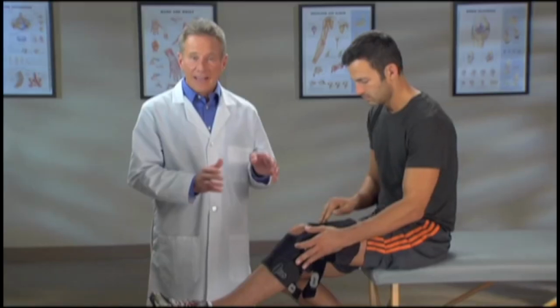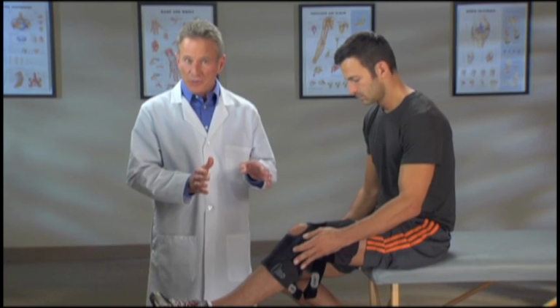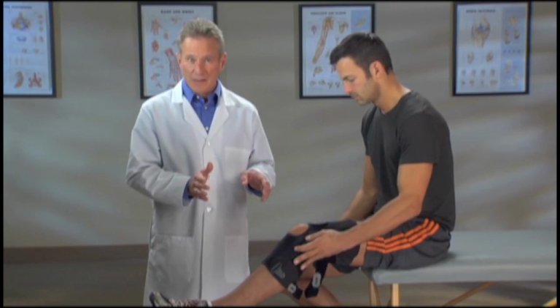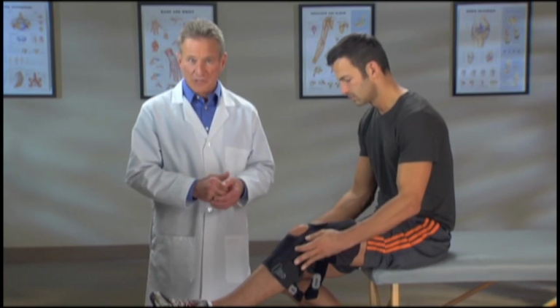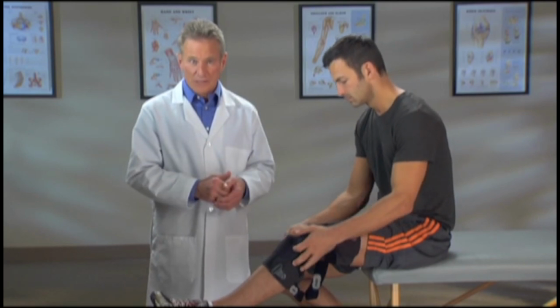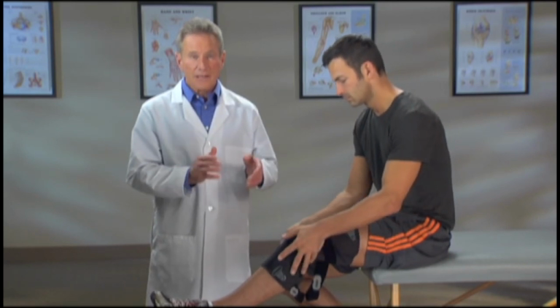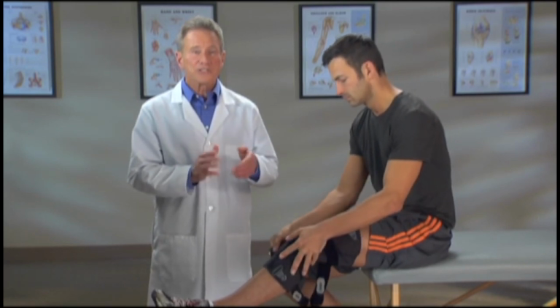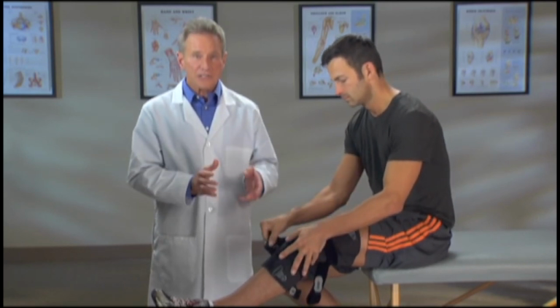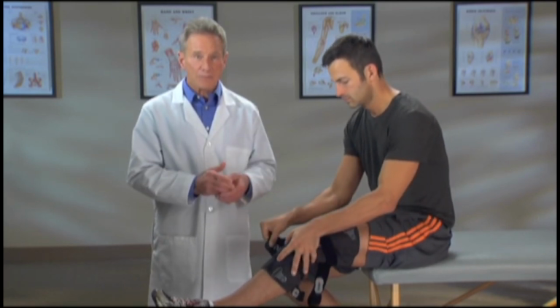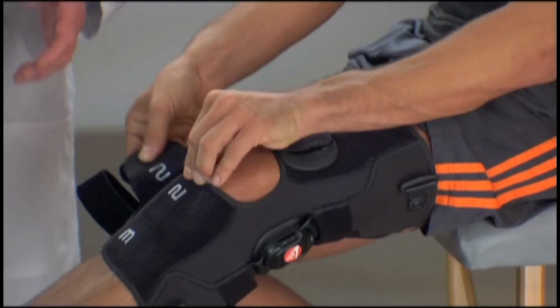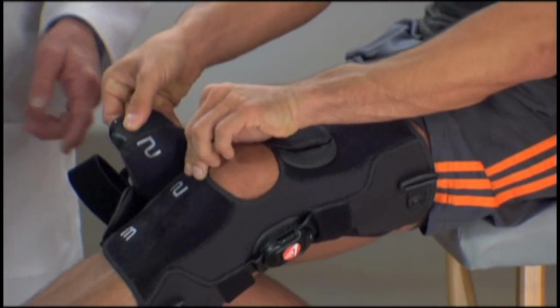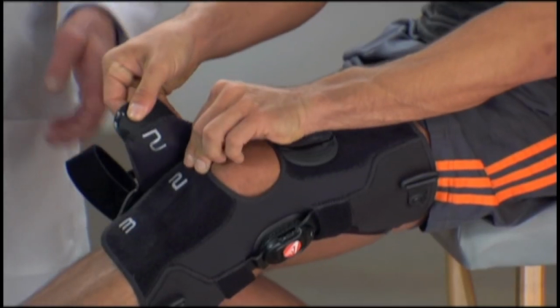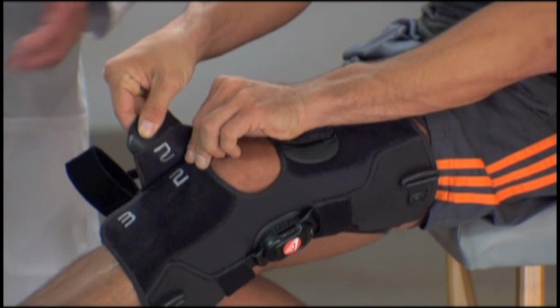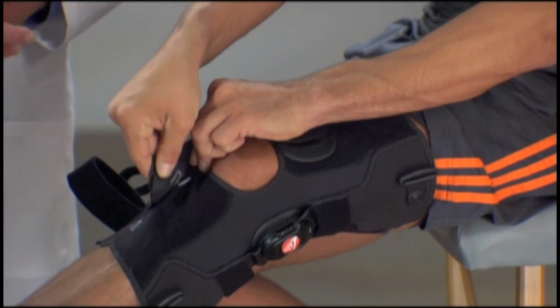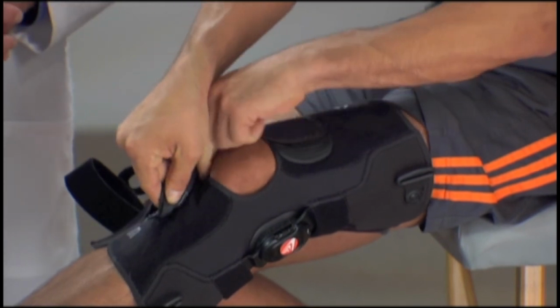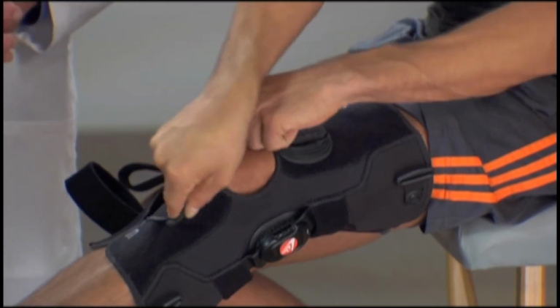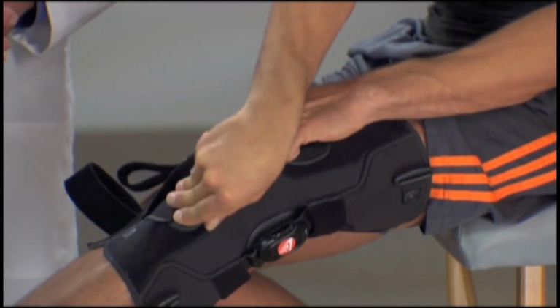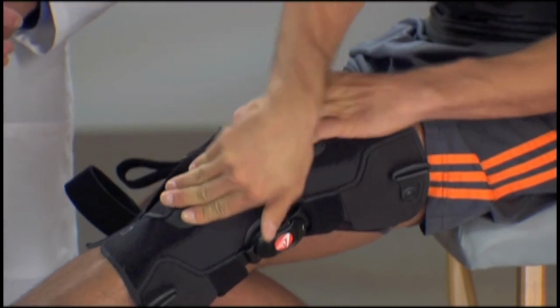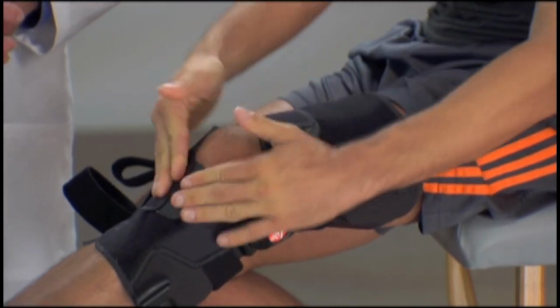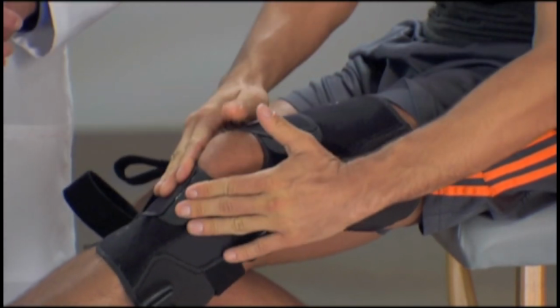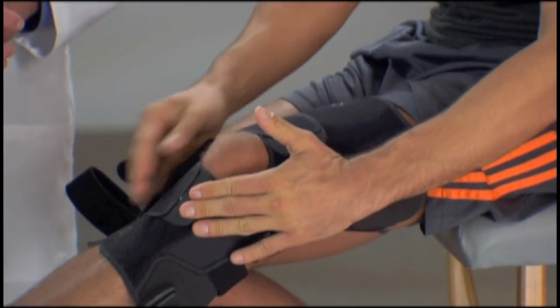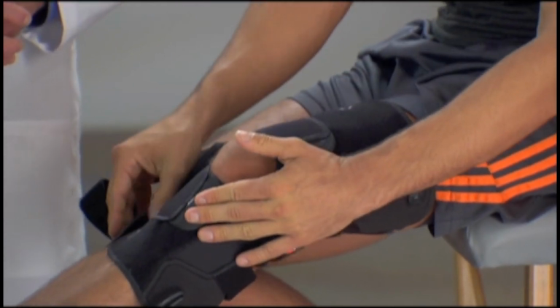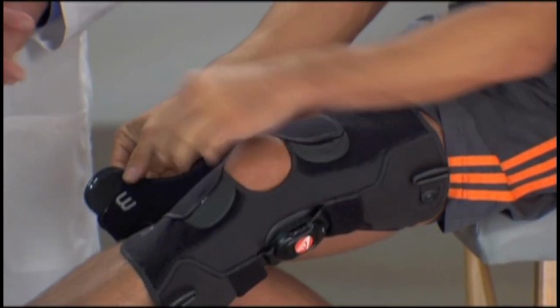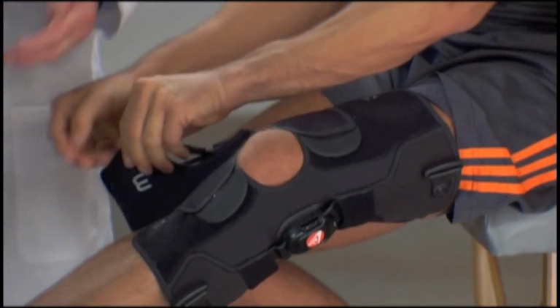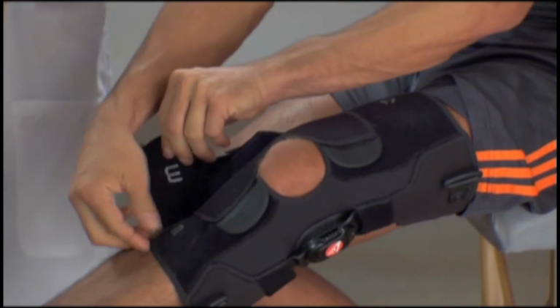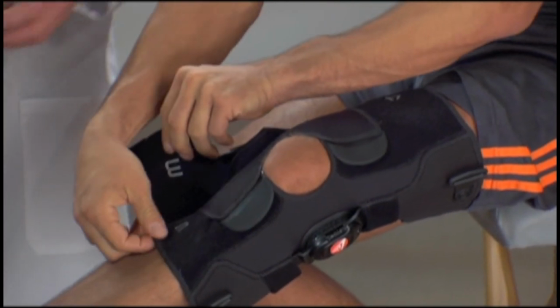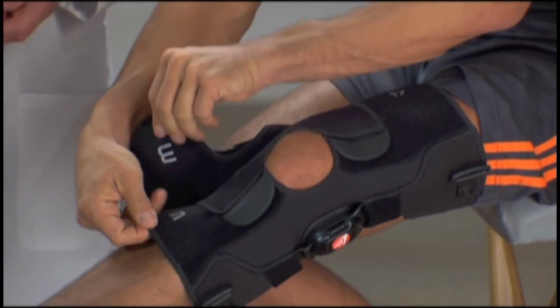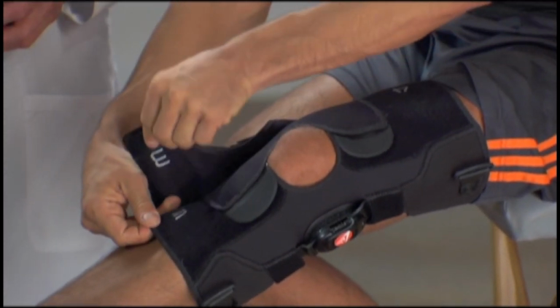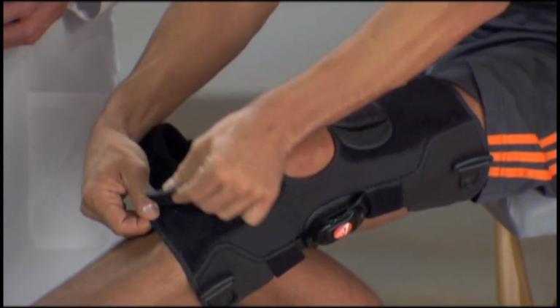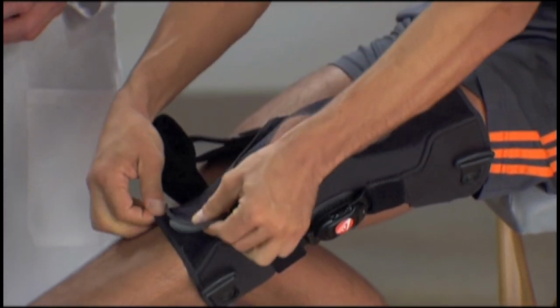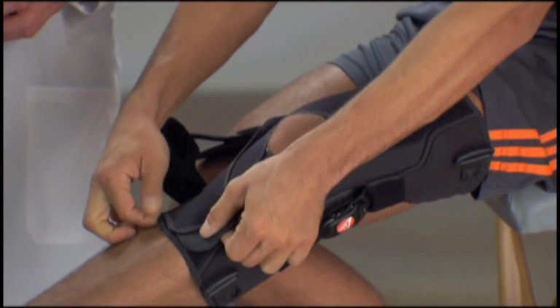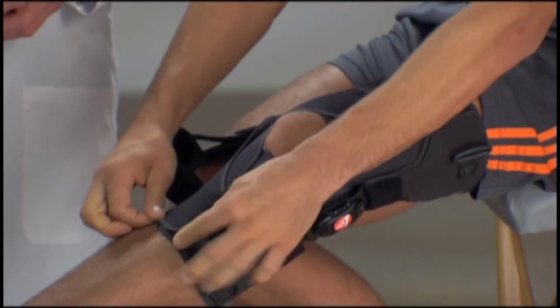As you go through the application process, make sure each strap is tightened to fit the knee snugly but comfortably. Pull strap two across the shin below the knee and fasten it securely. Pull tab three across the lower shin.